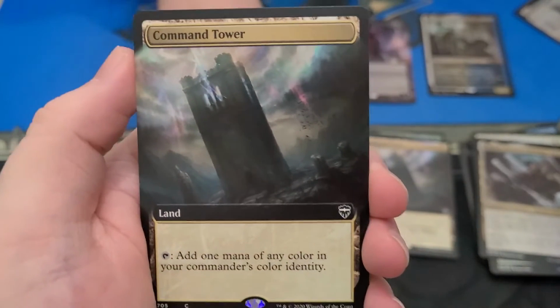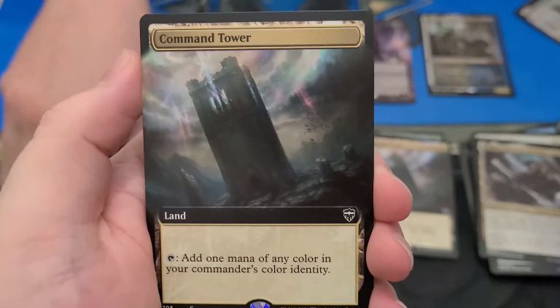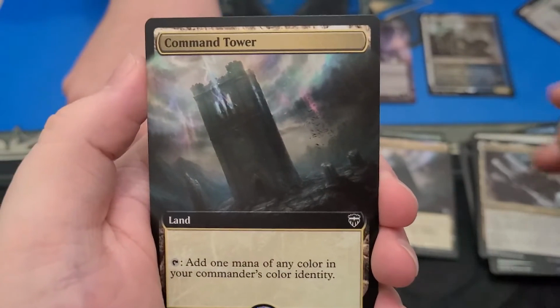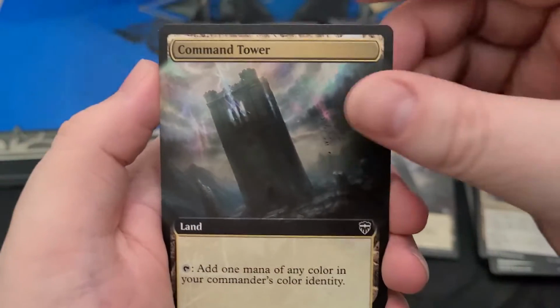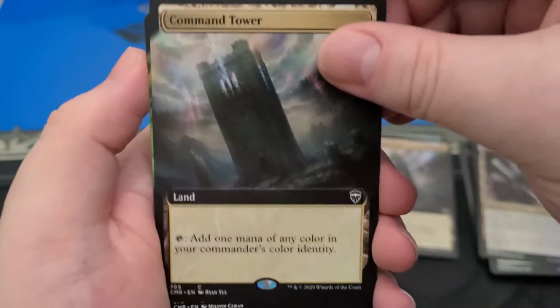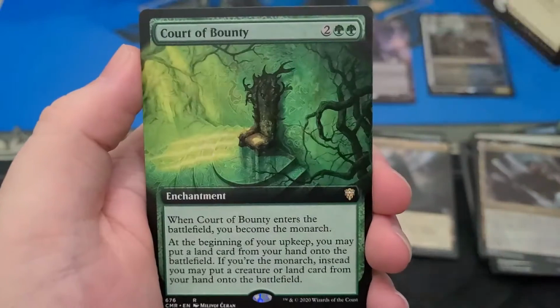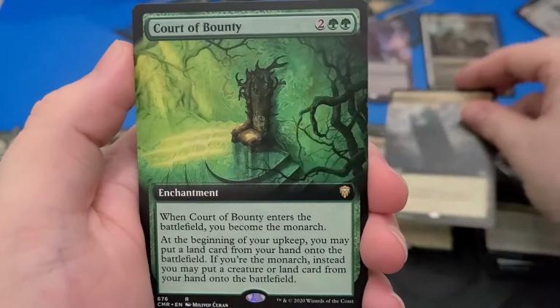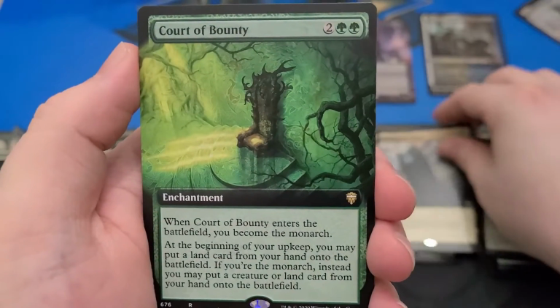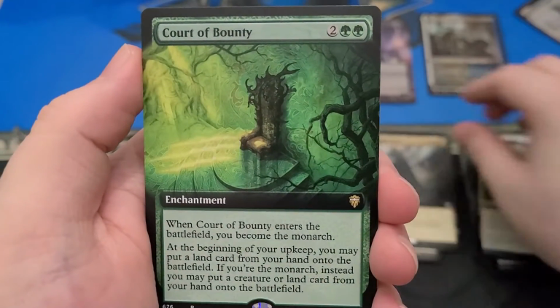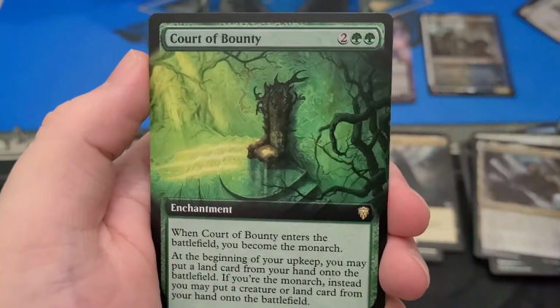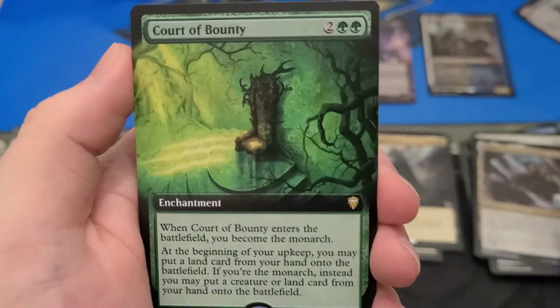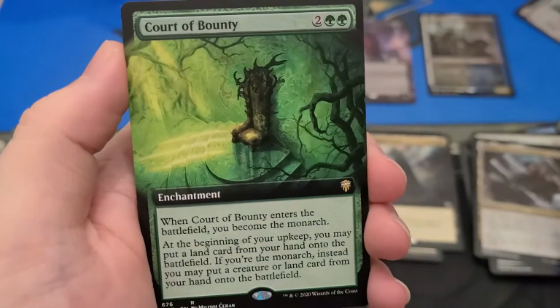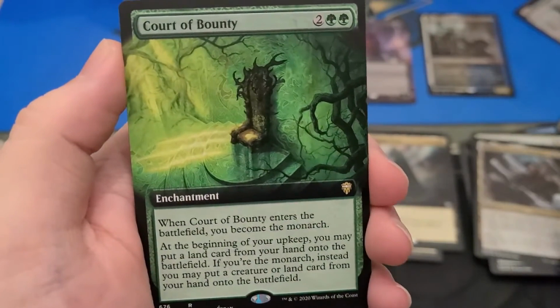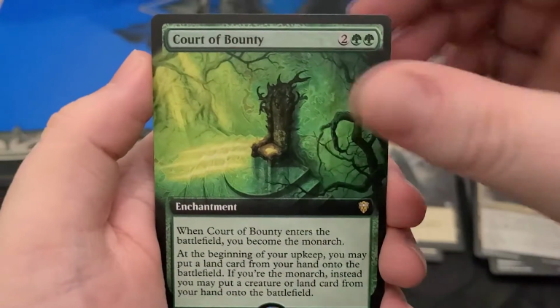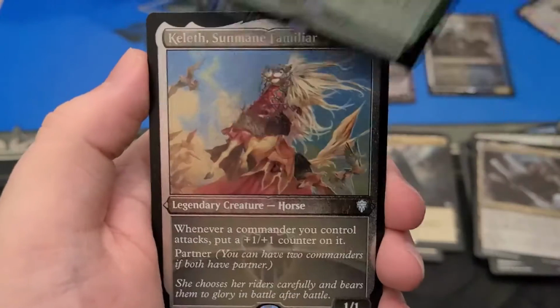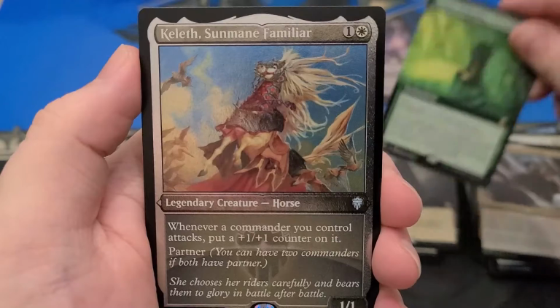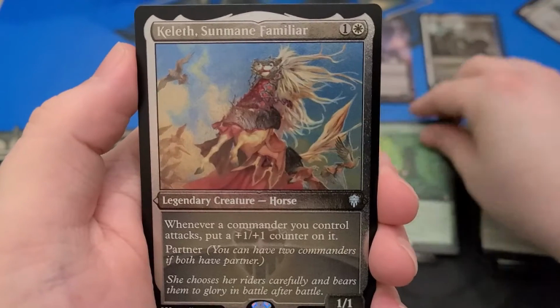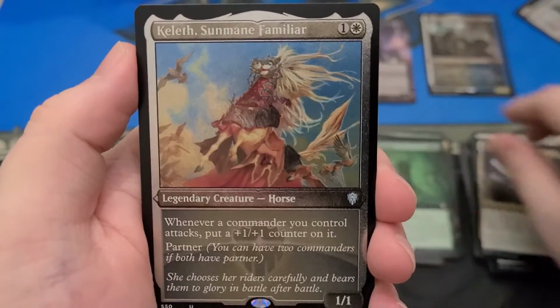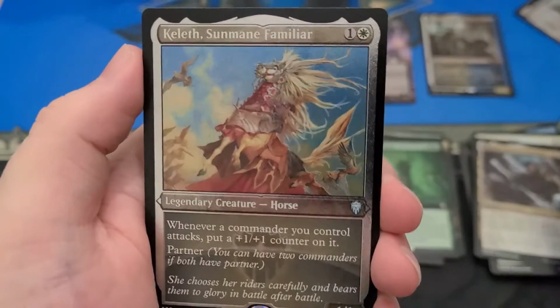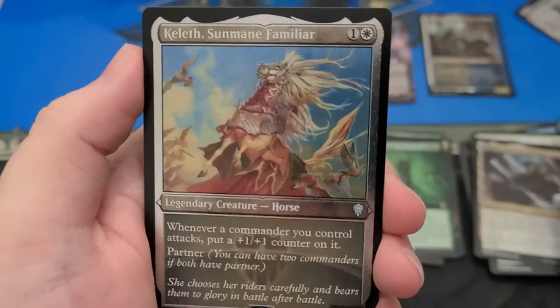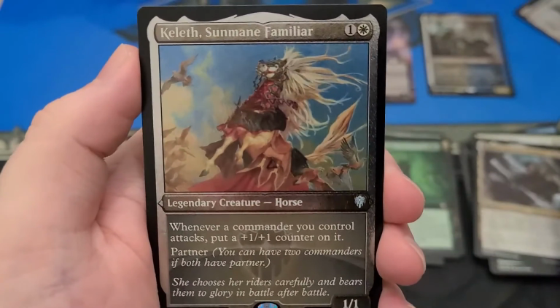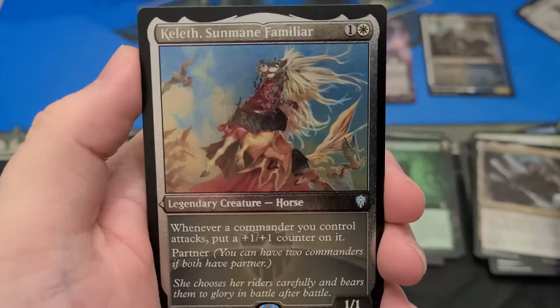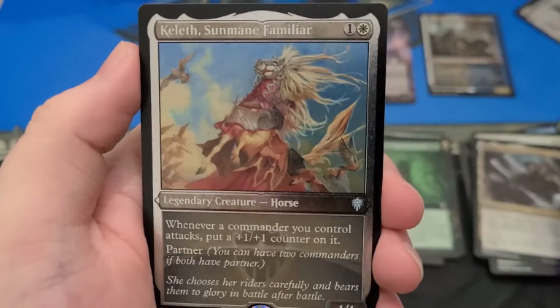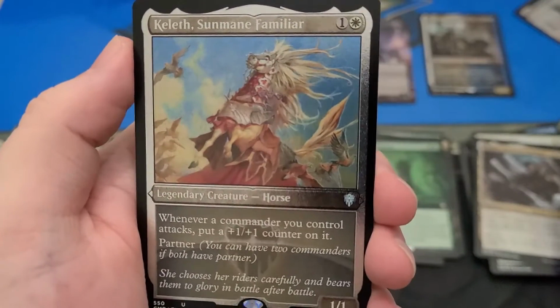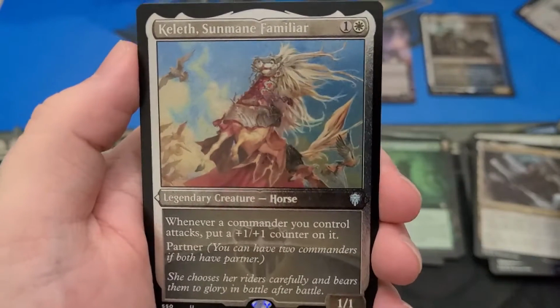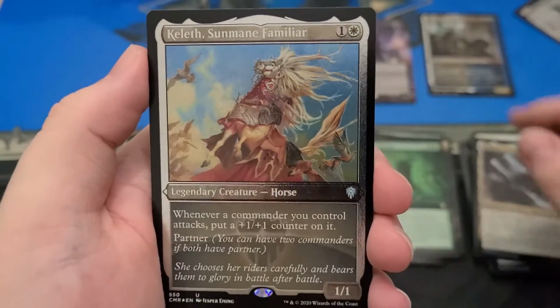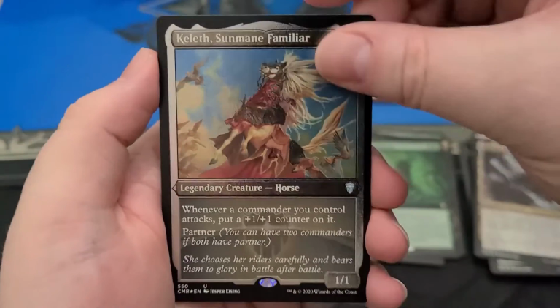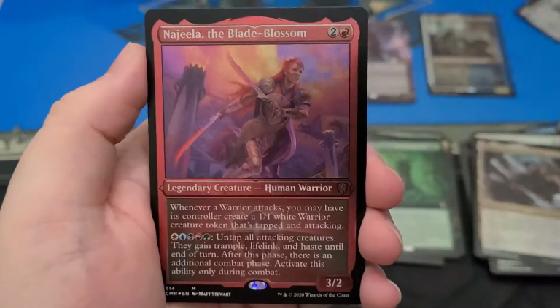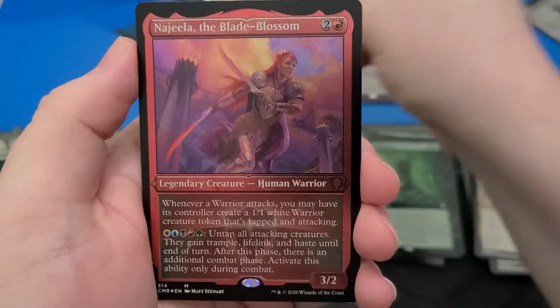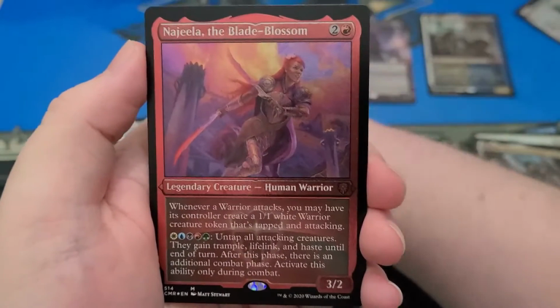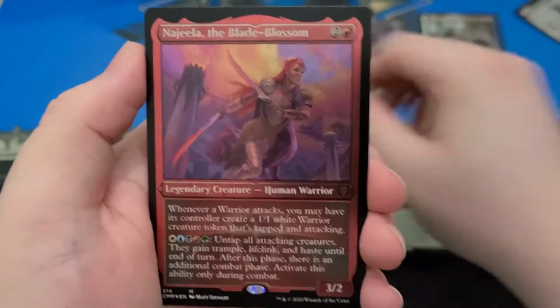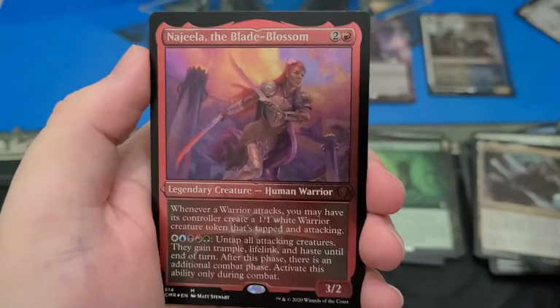Another full art Command Tower — not foil though. Court of Bounty. Those court cards are stupid. Keleth, Sunmane Familiar is the first etched foil. I do like how they really pushed that — that's probably a good etched foil.